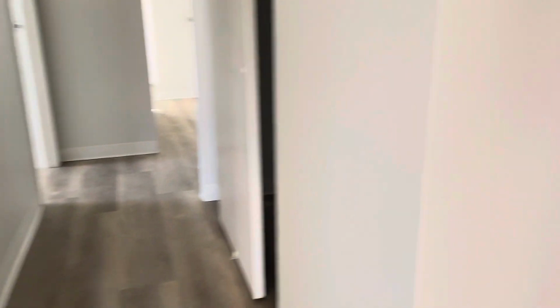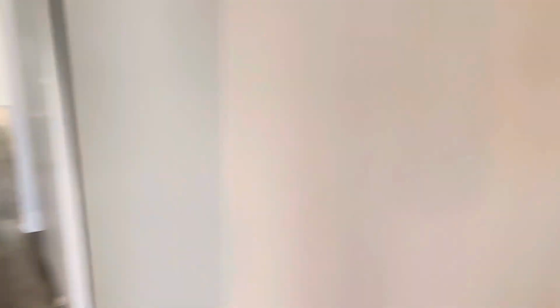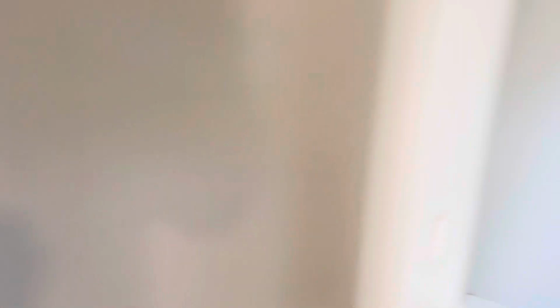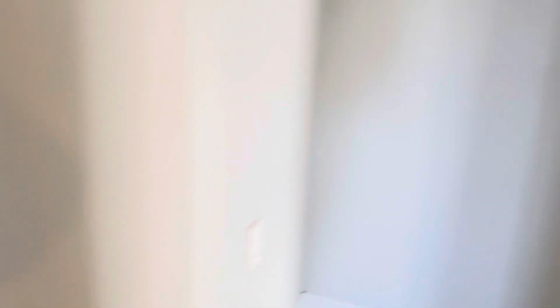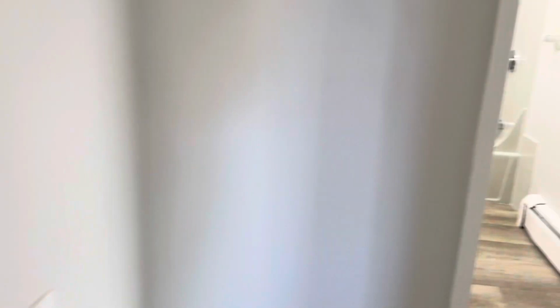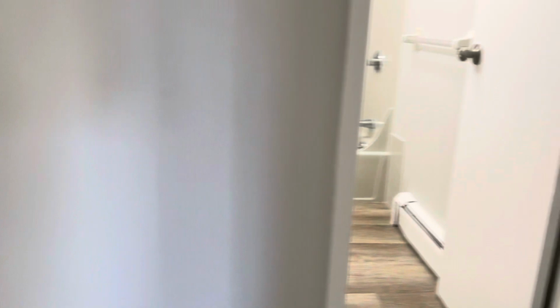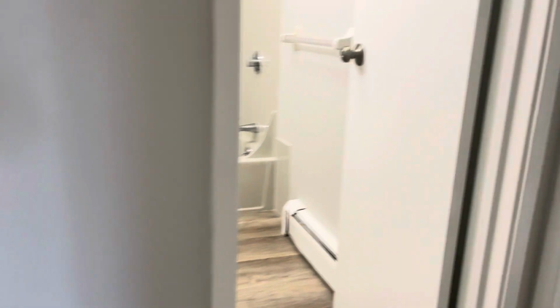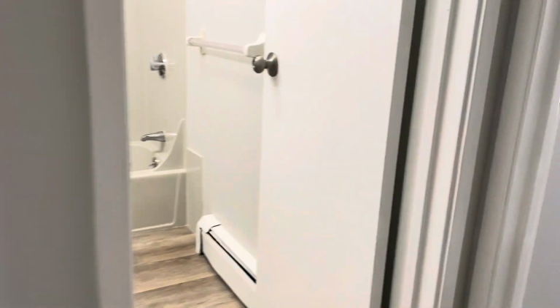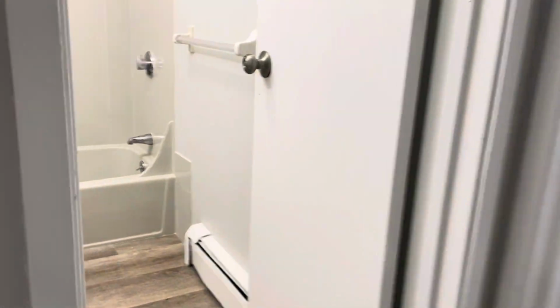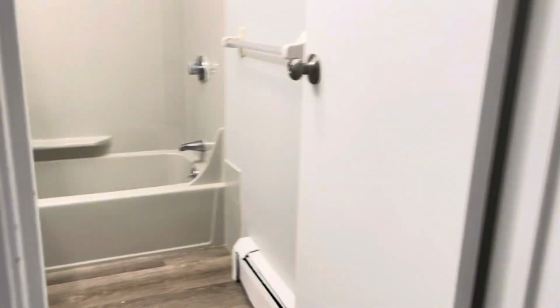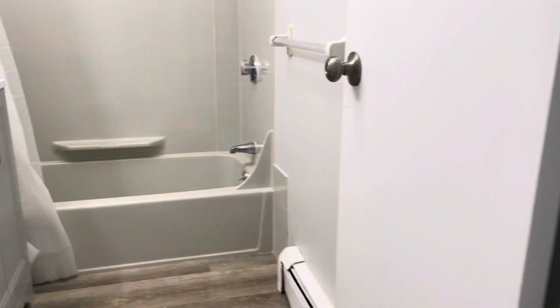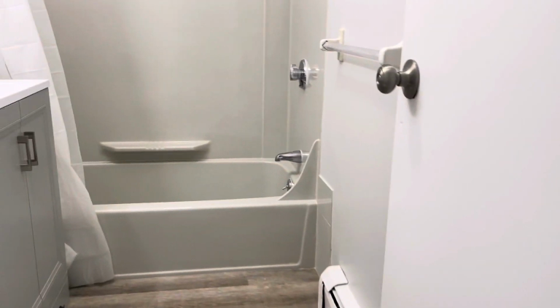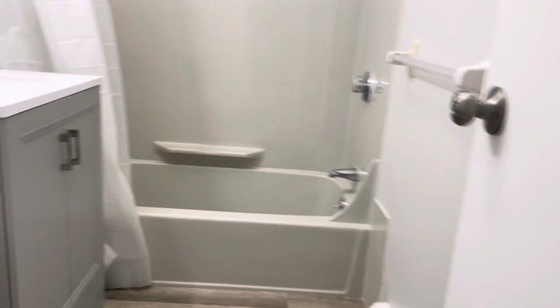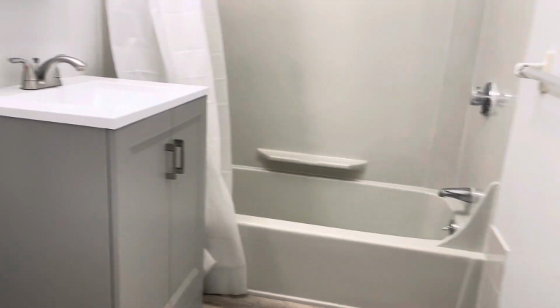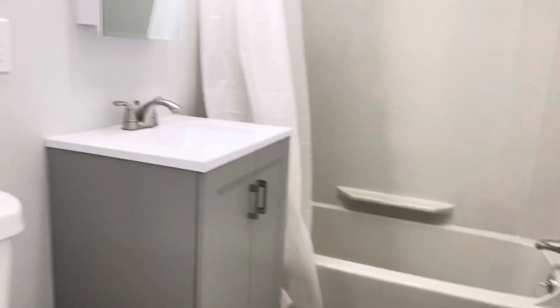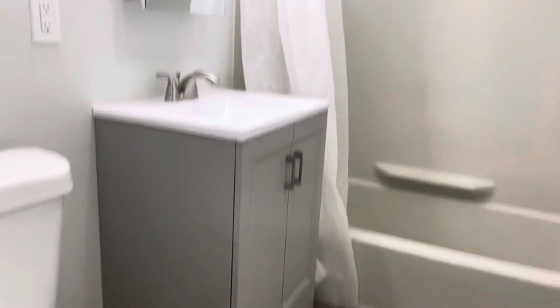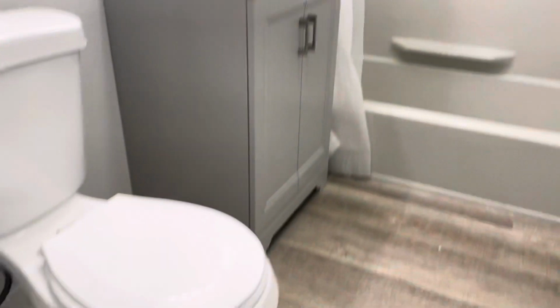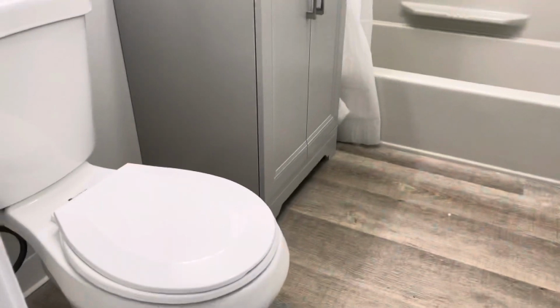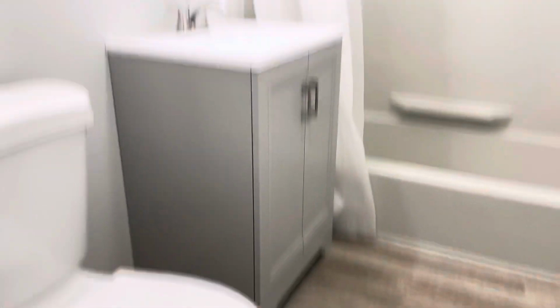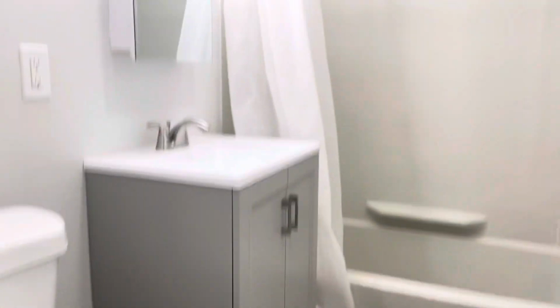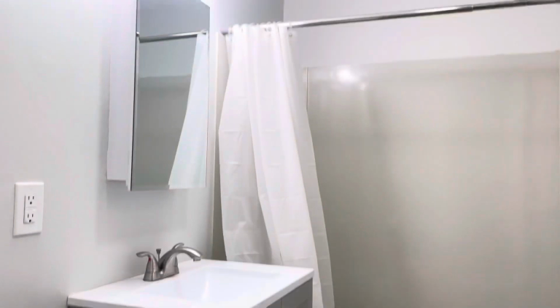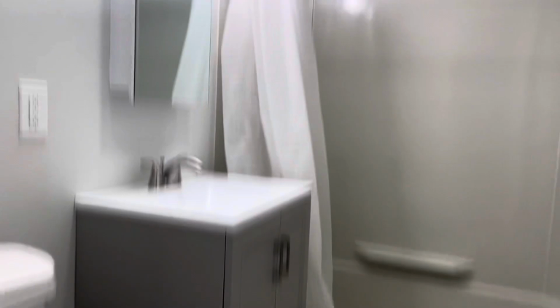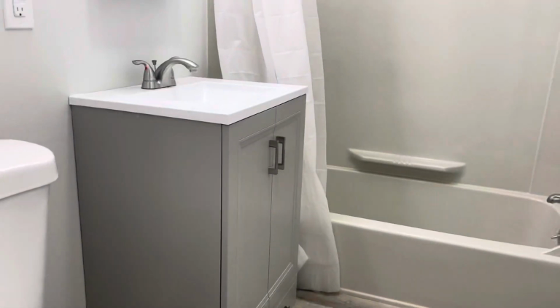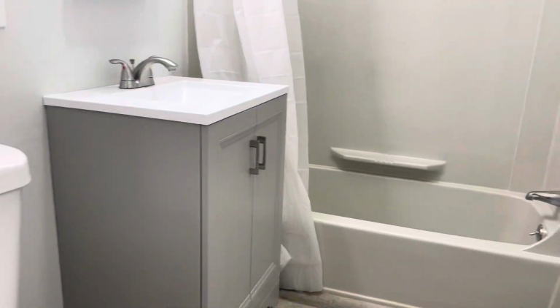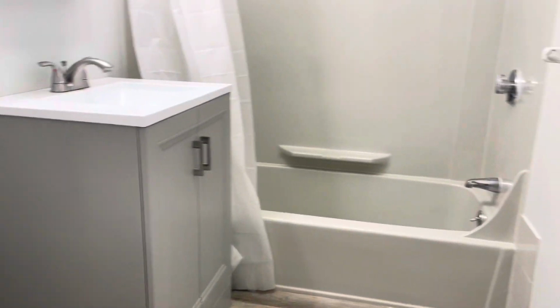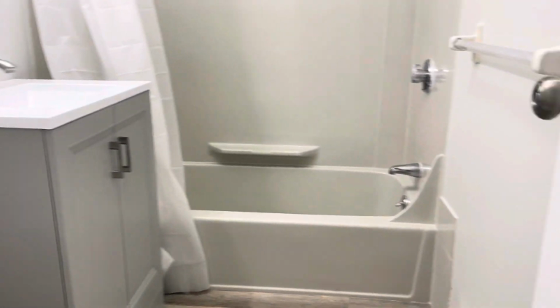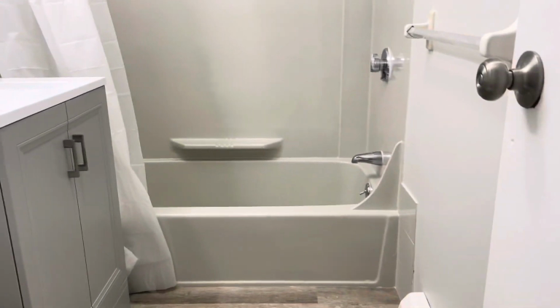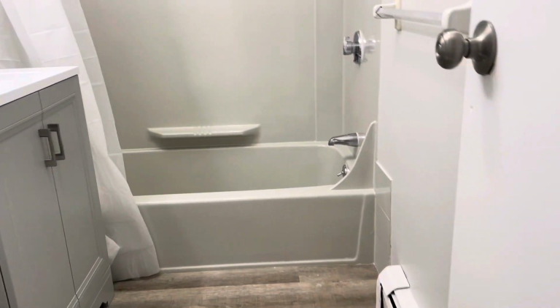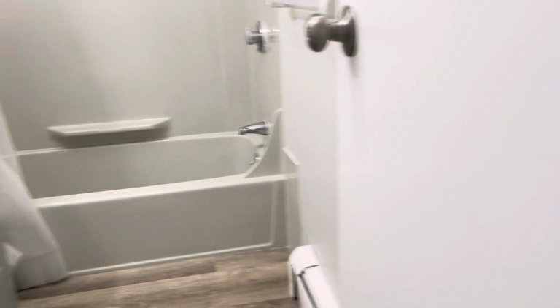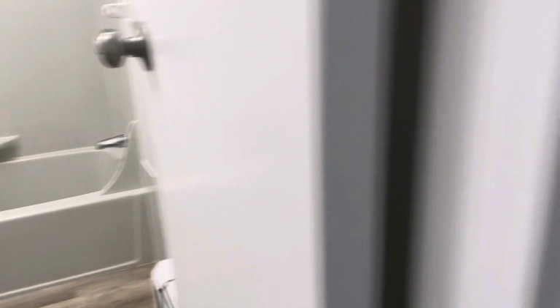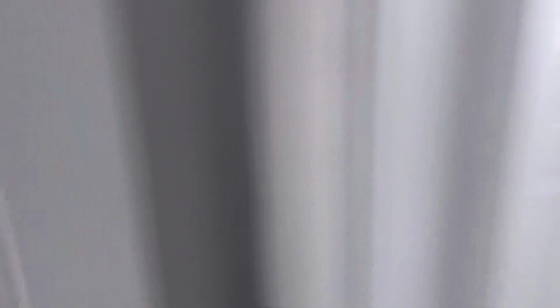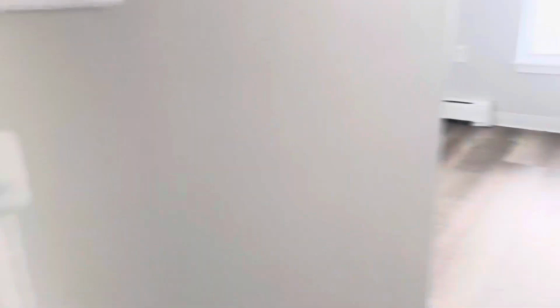To my right, you've got bathroom number one. New vanity. Shower, tub, and toilet.